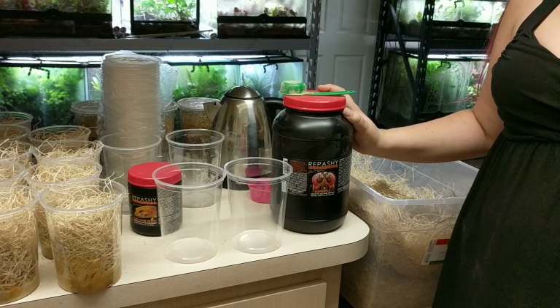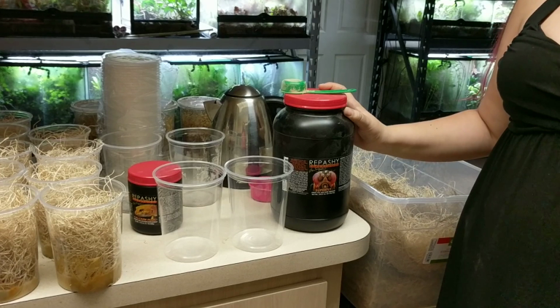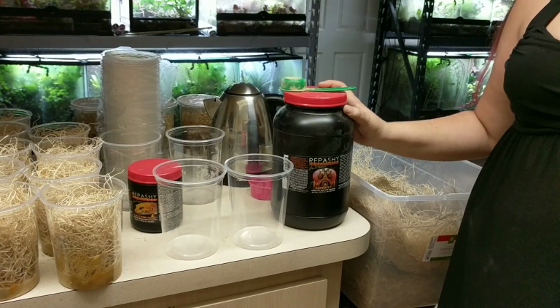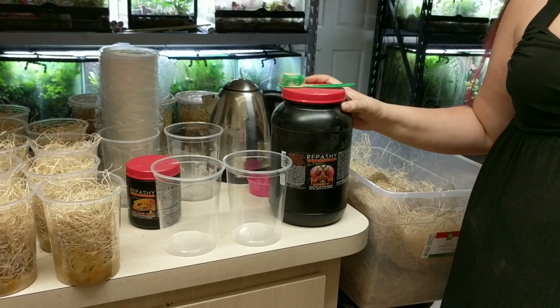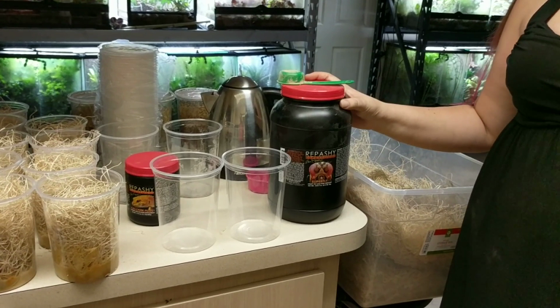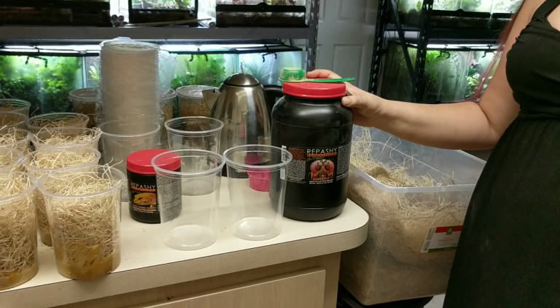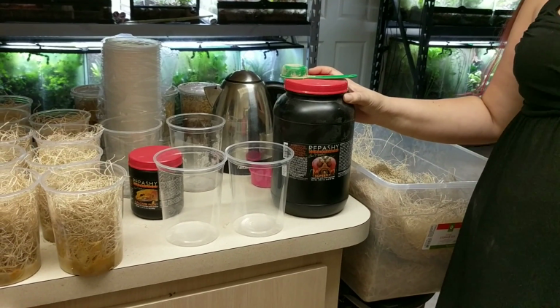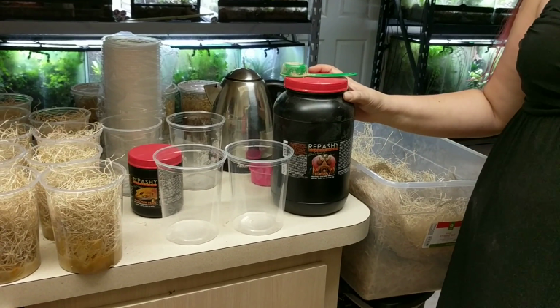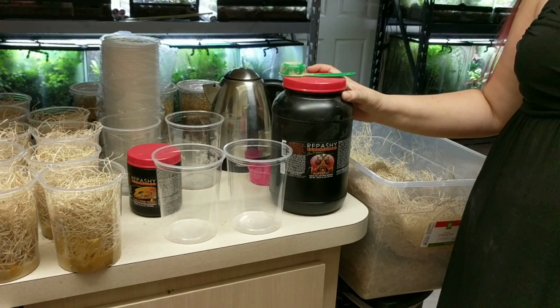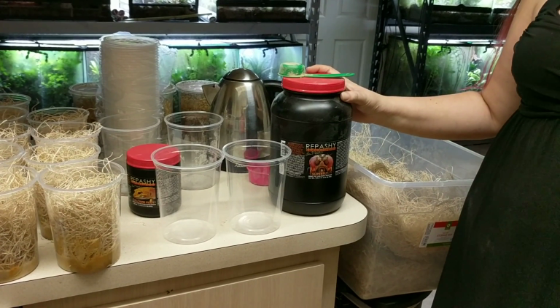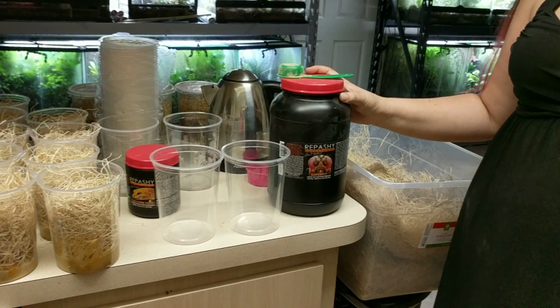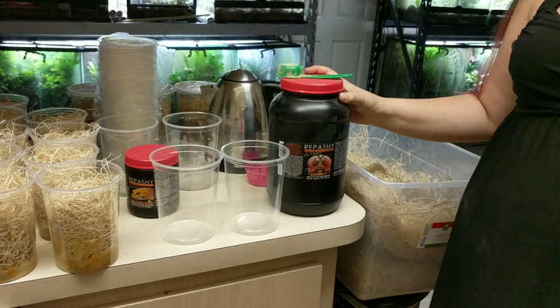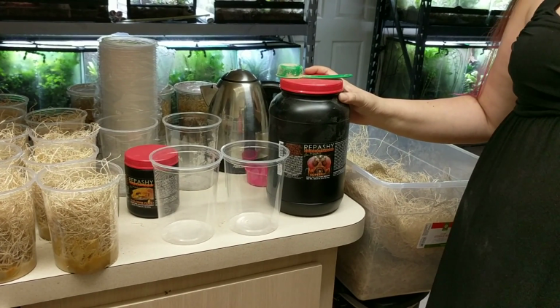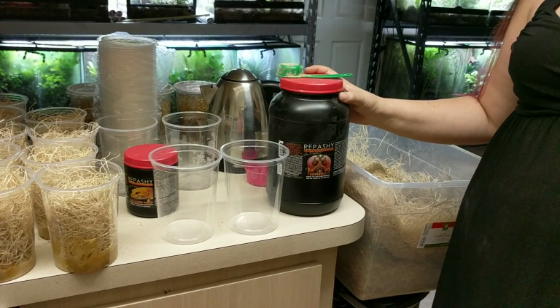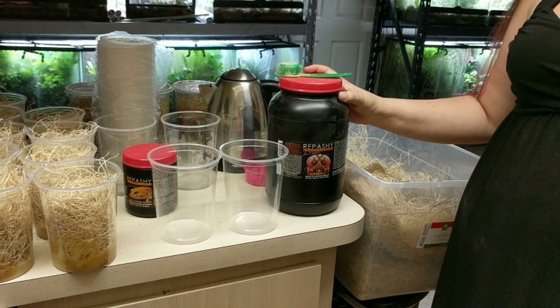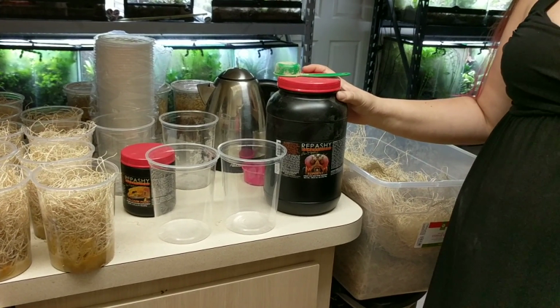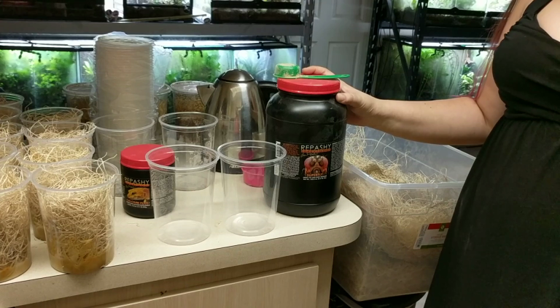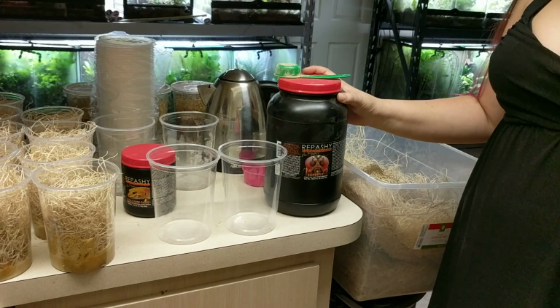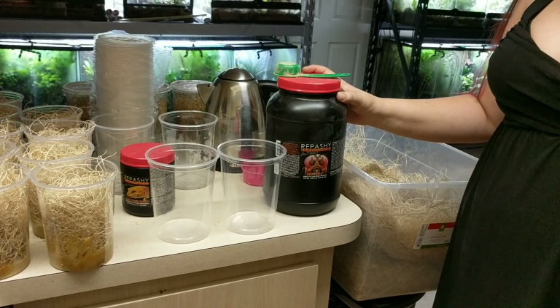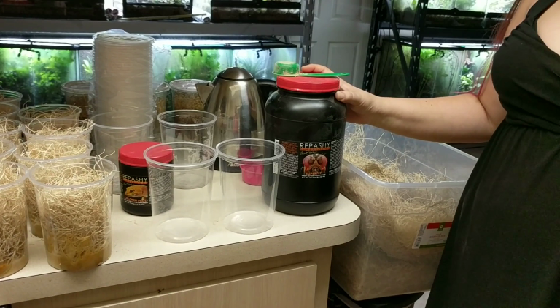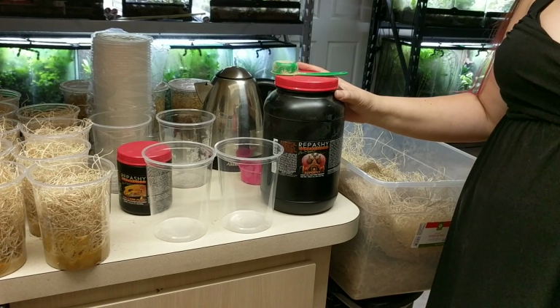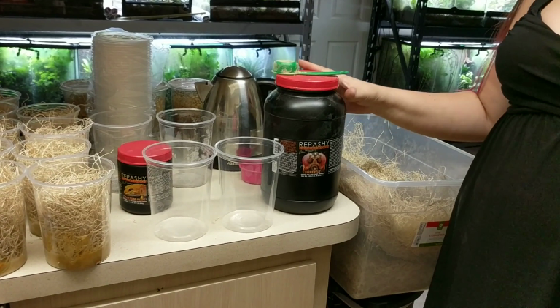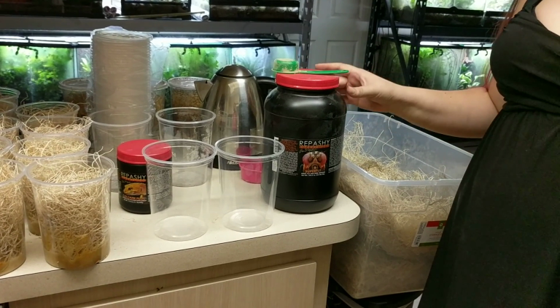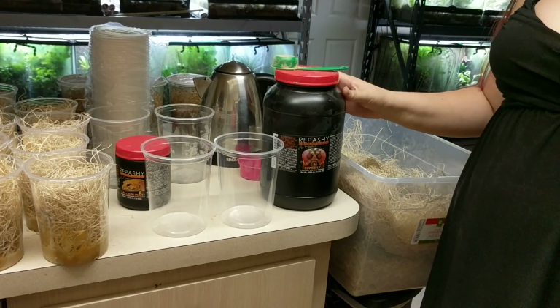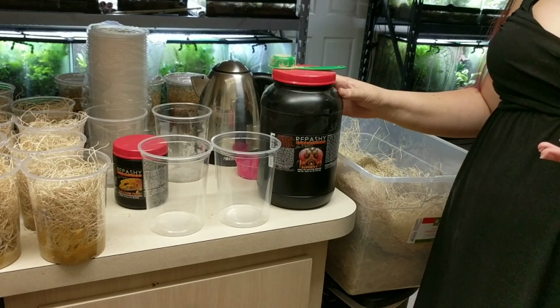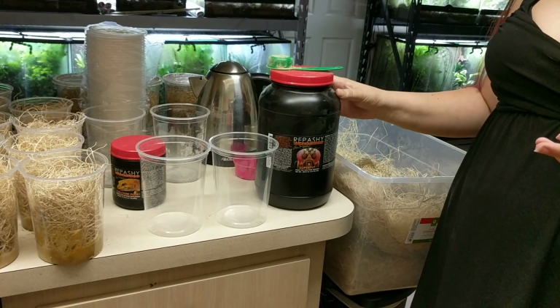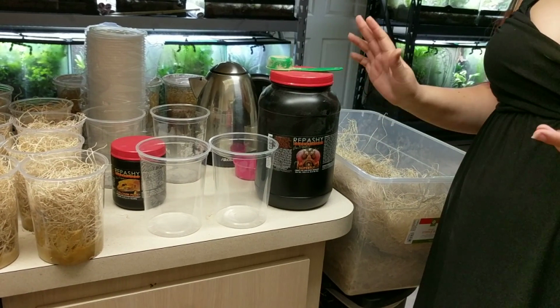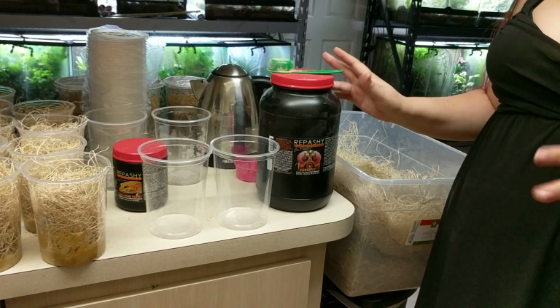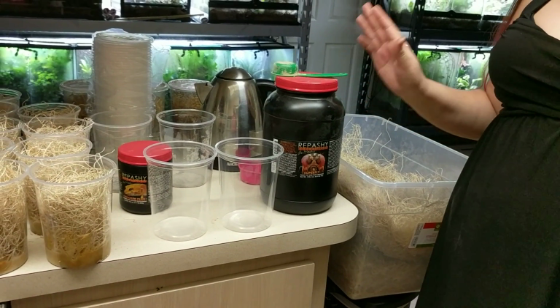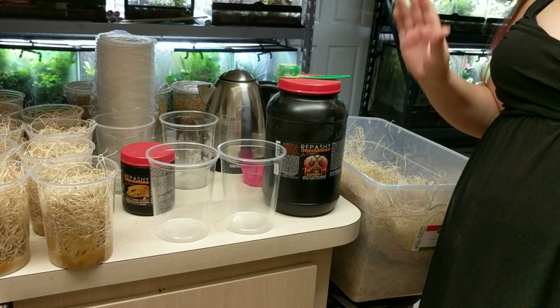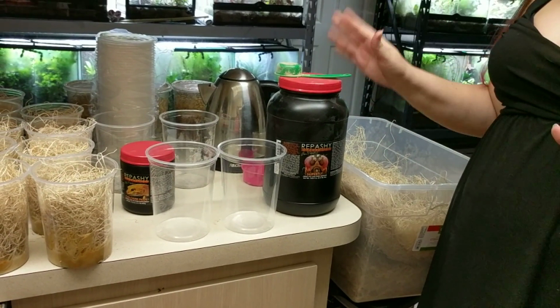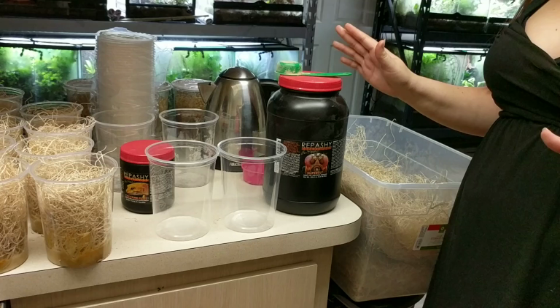Hey everyone! I've been getting a lot of requests lately asking me how I make my fly cultures. So today I'm going to go into a little detail about how to make fly cultures from beginning to end.